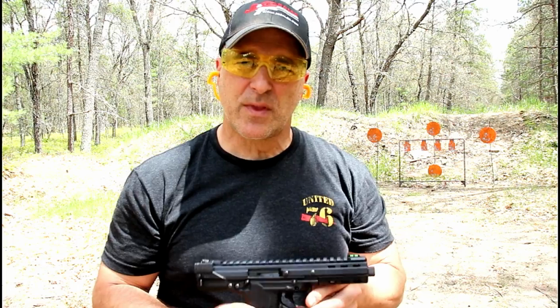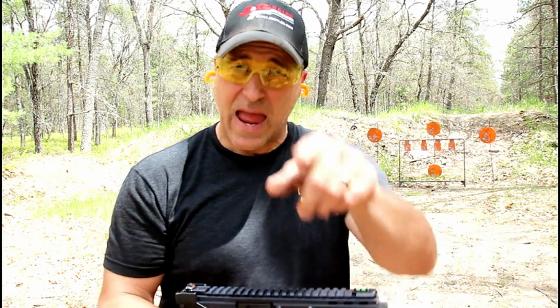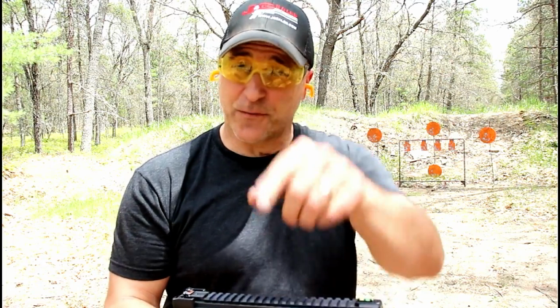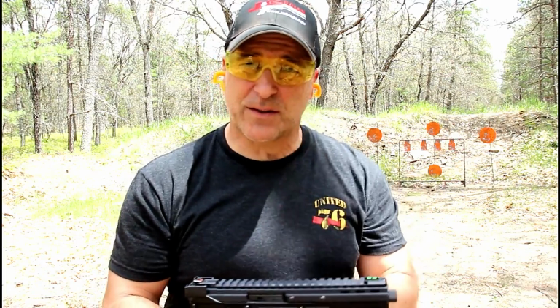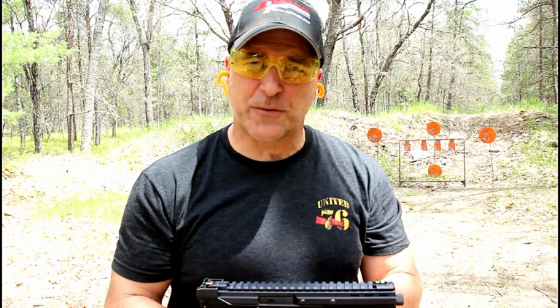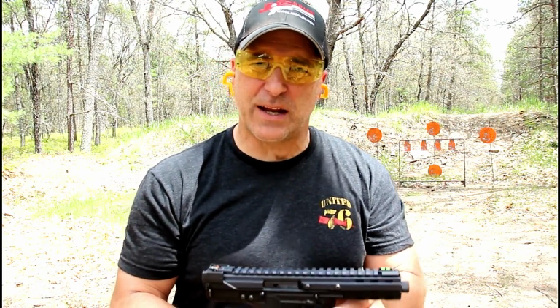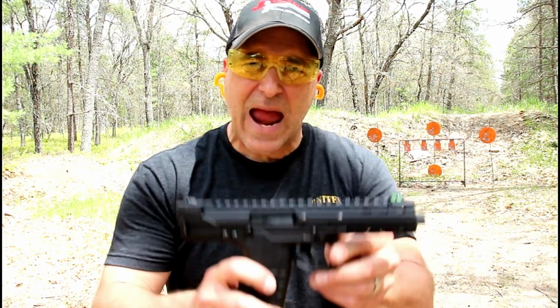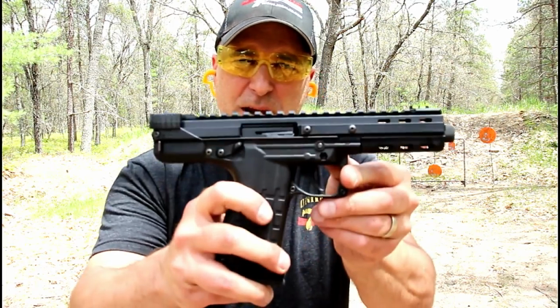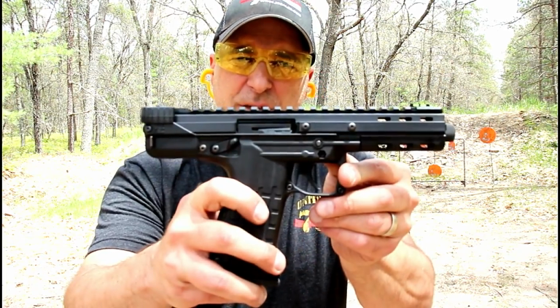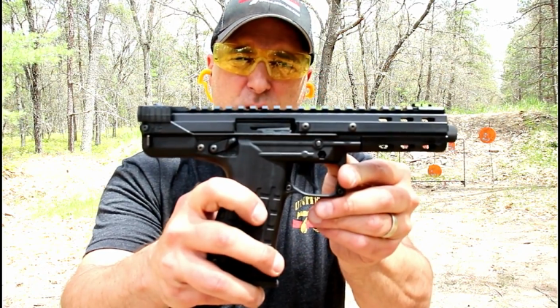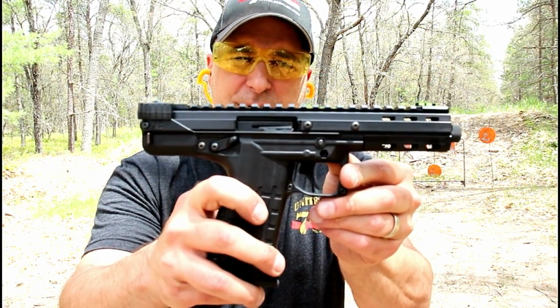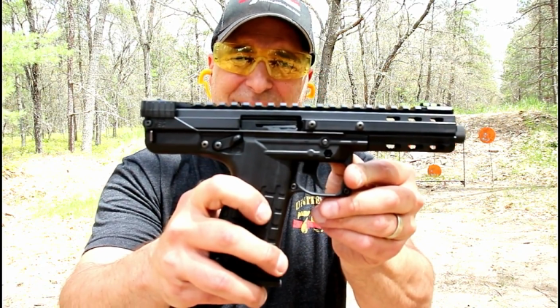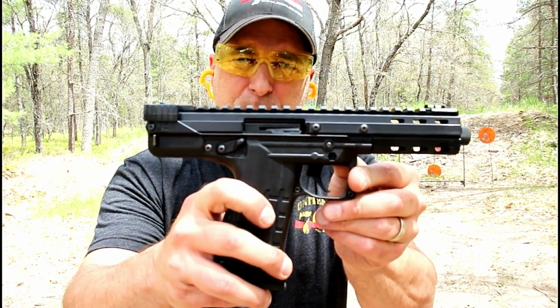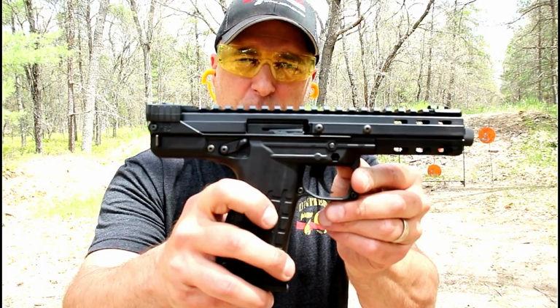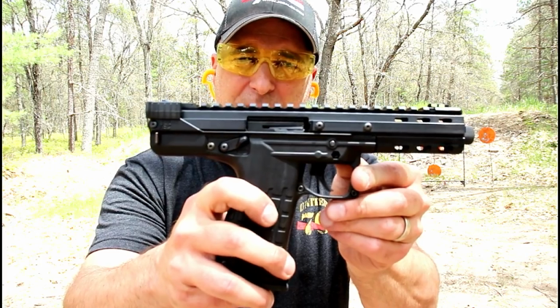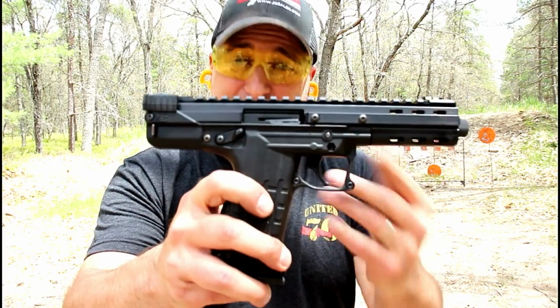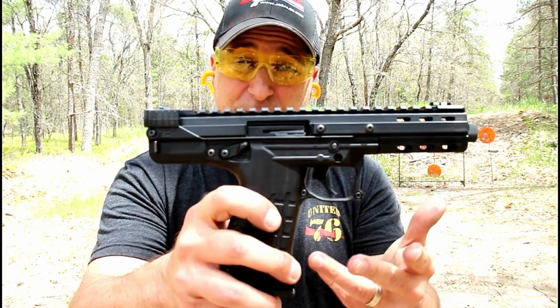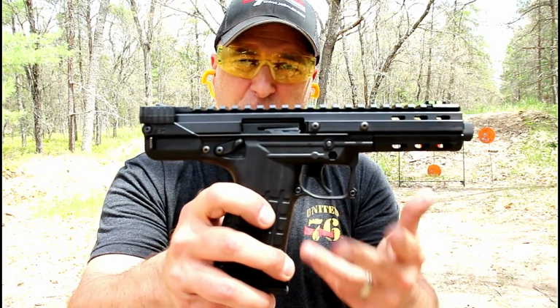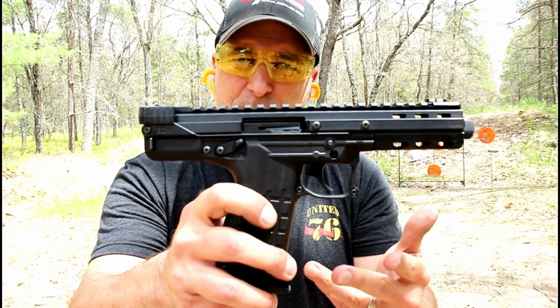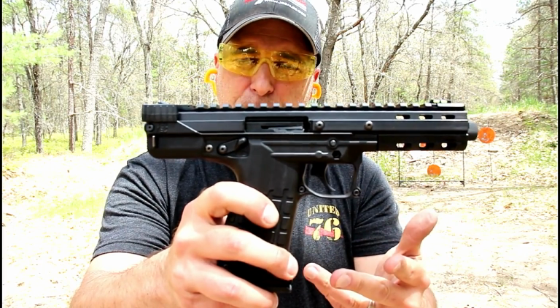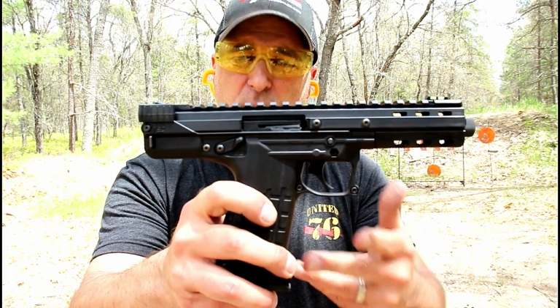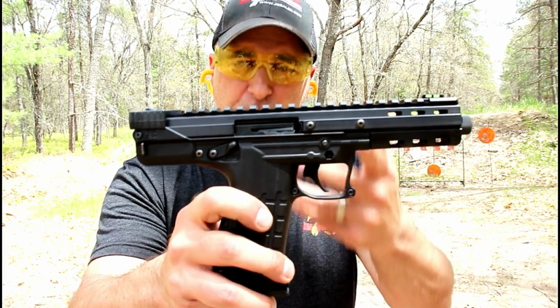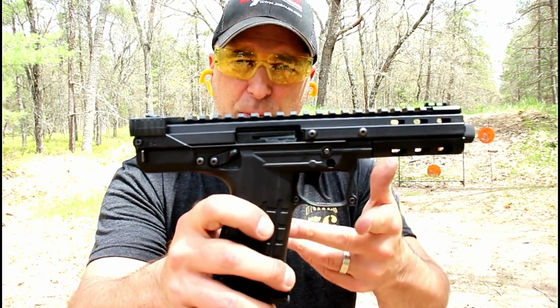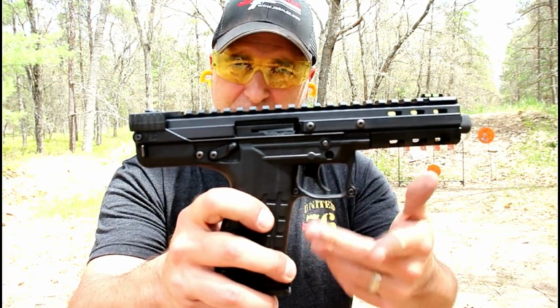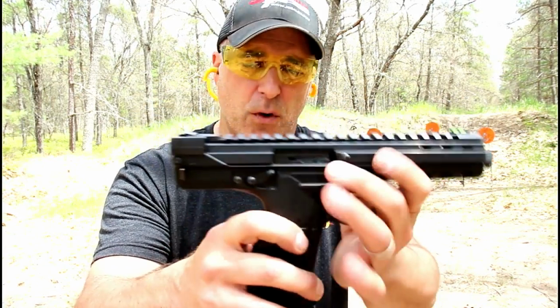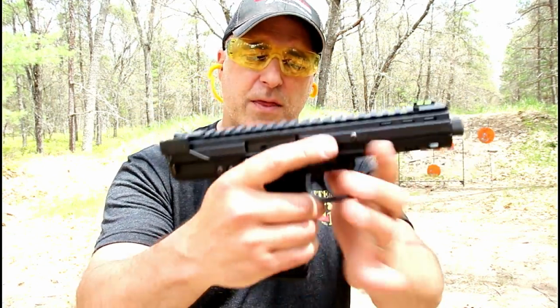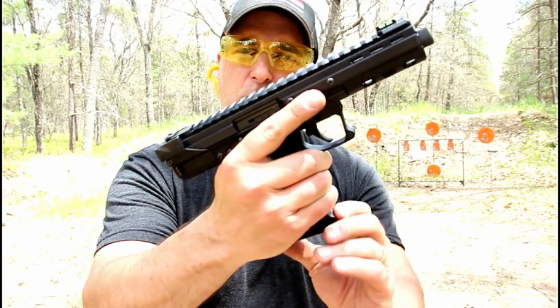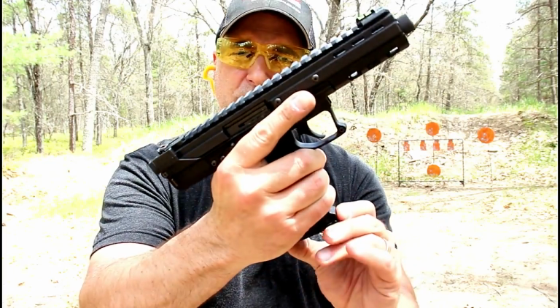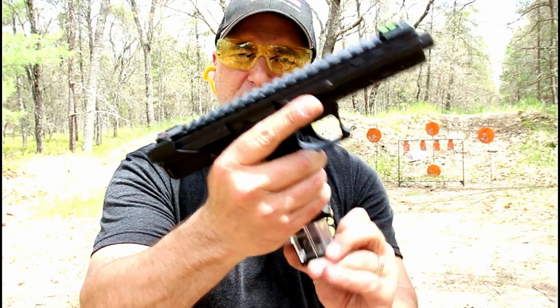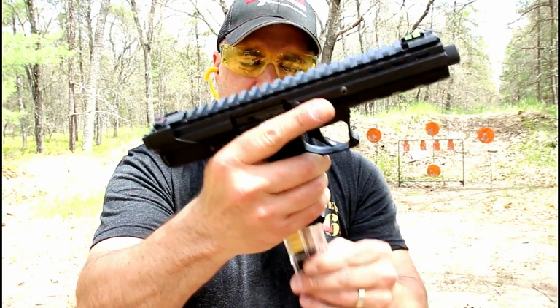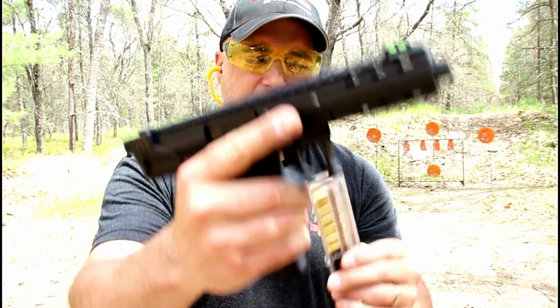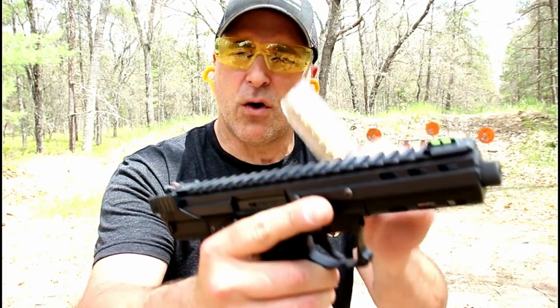Hey there friends, thanks for checking in. At the range now, I've got the new Kel-Tec CP-33. CP stands for competition pistol, and 33 stands for the amount of rounds that it holds.